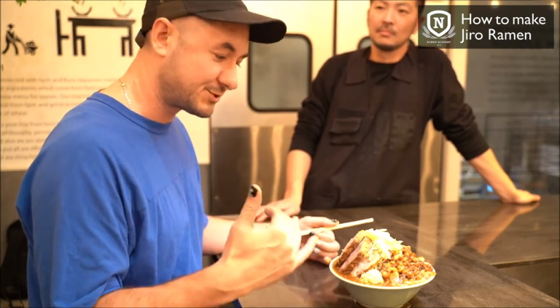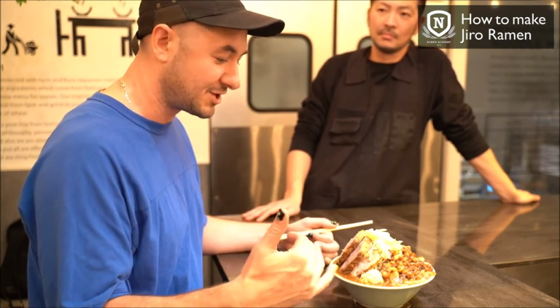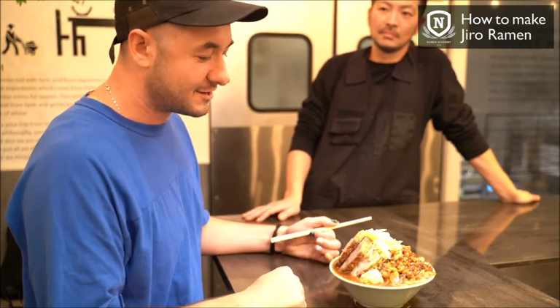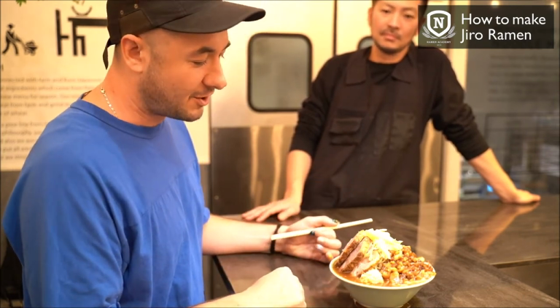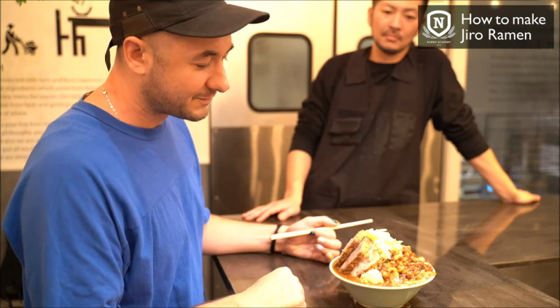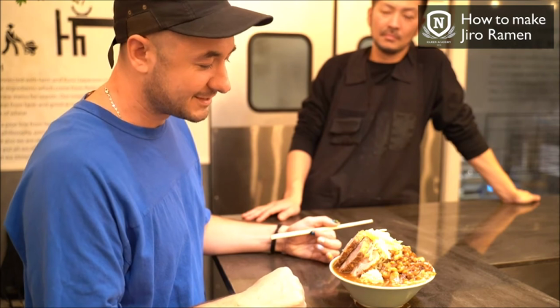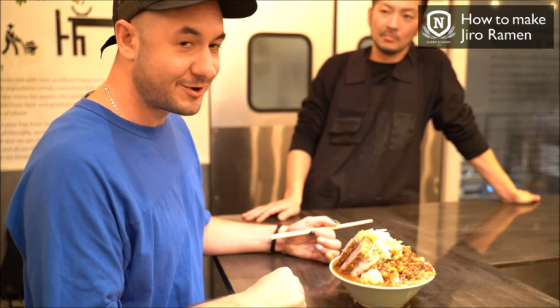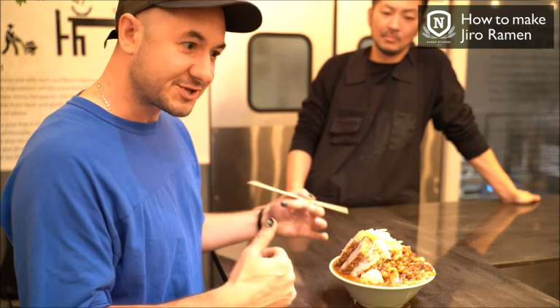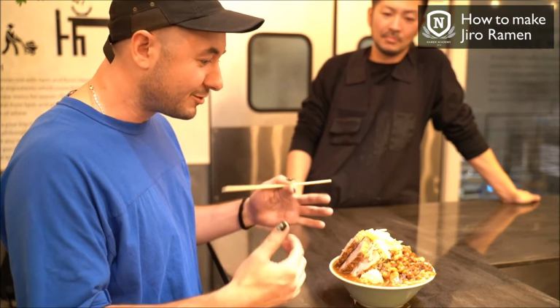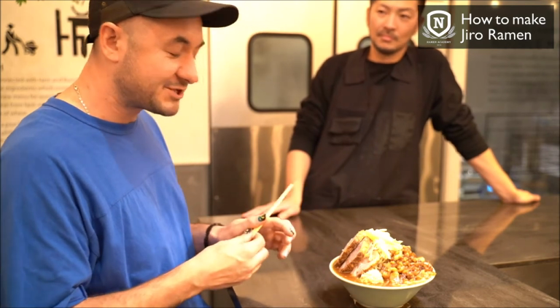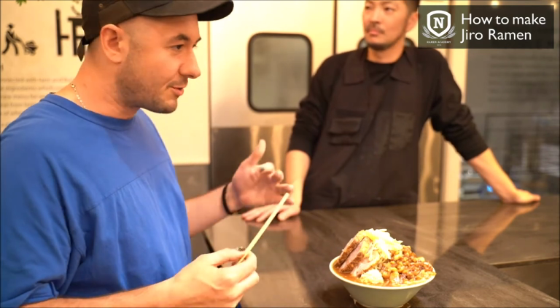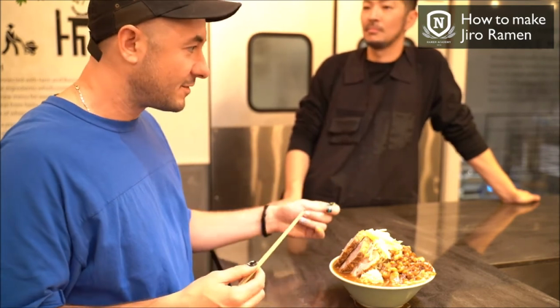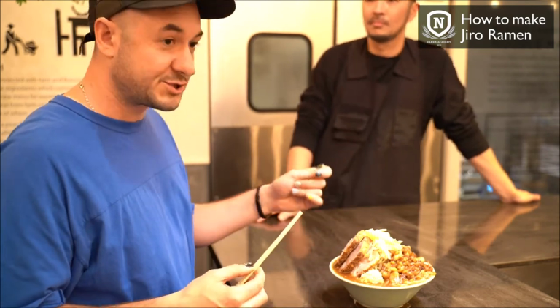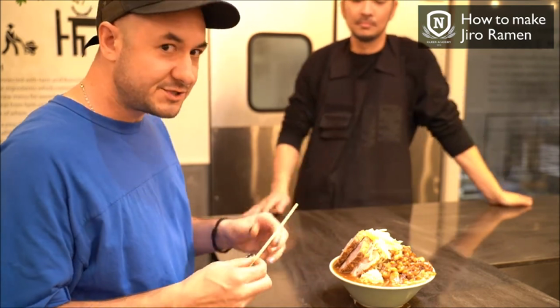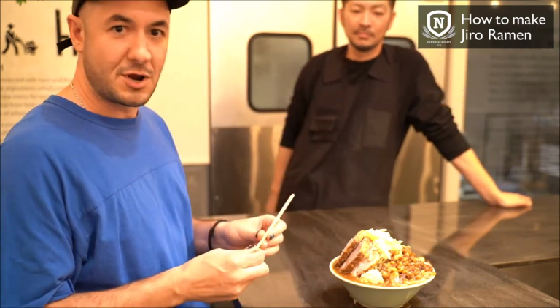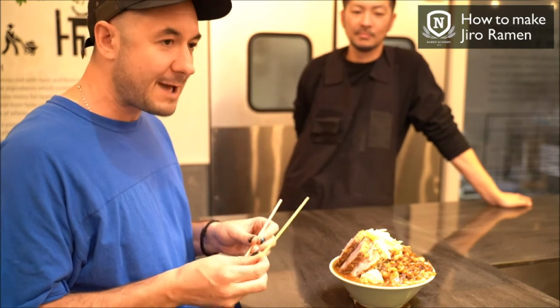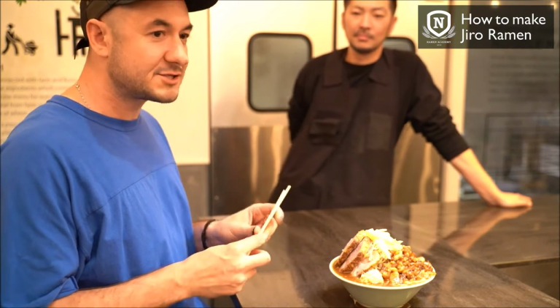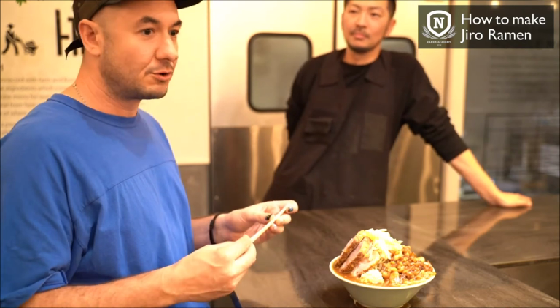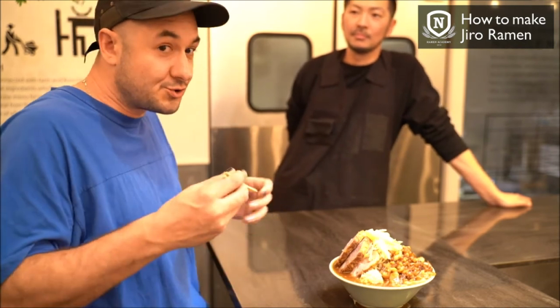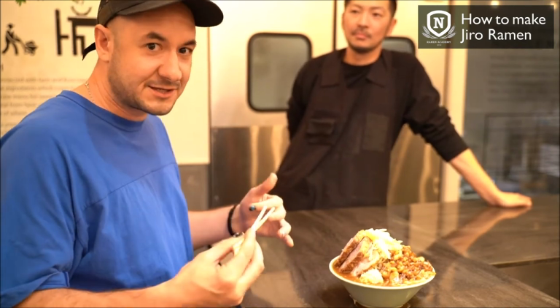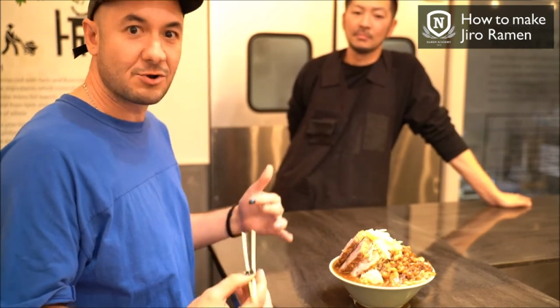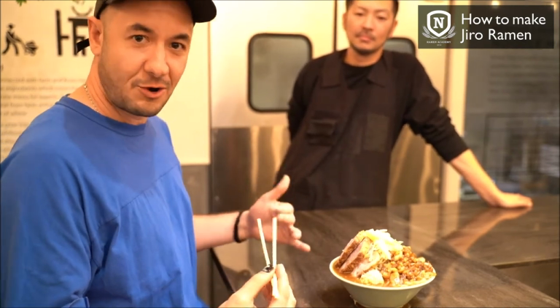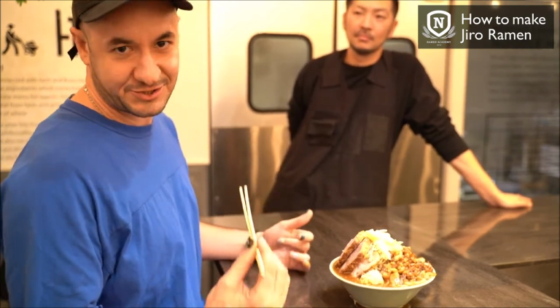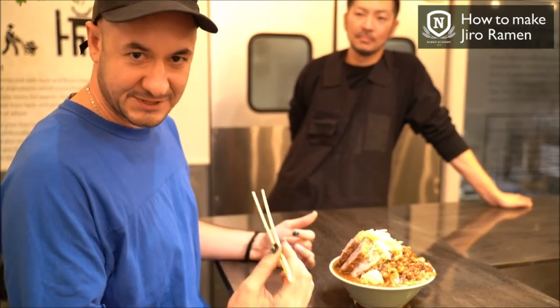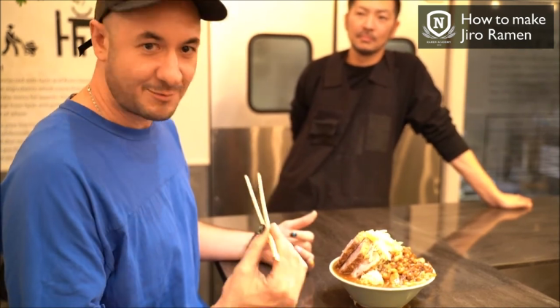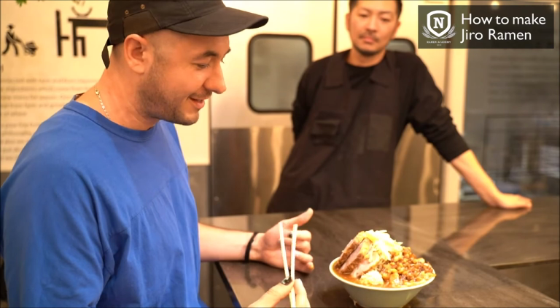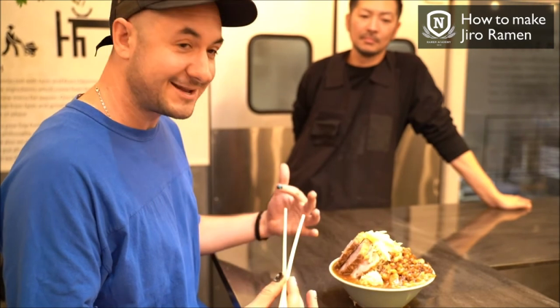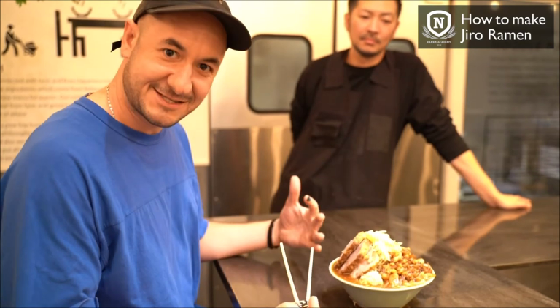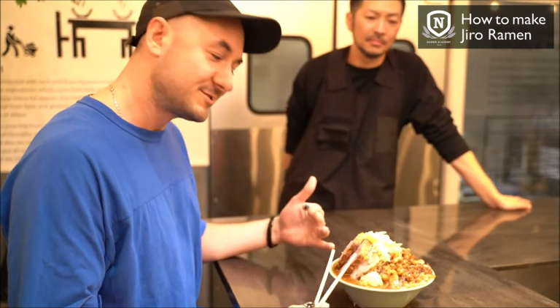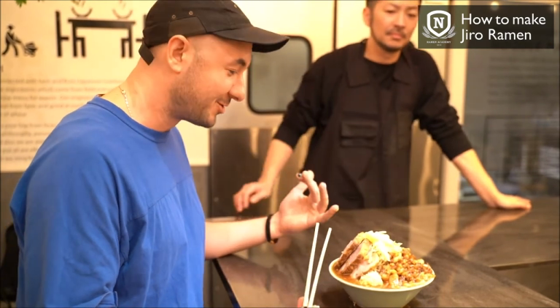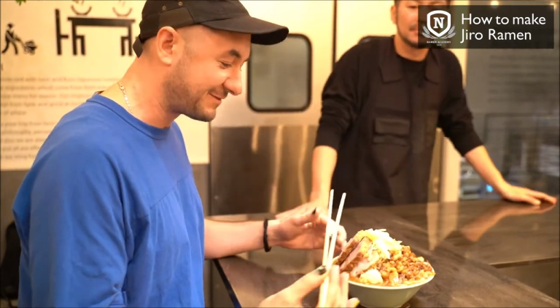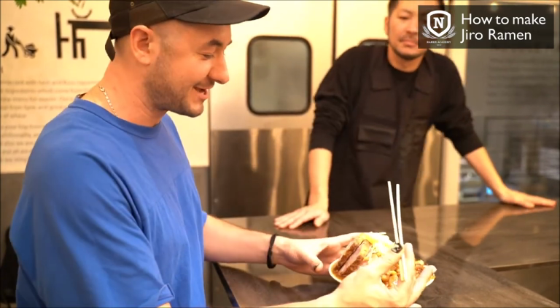Some Jiro shops don't have spoons, no napkins, no toothpicks — you're on your own, just chopsticks and the bowl. It is messy, so you just have to get aggressive.